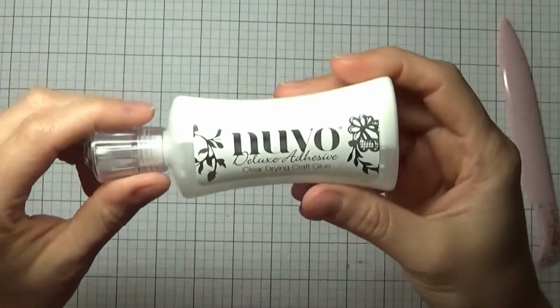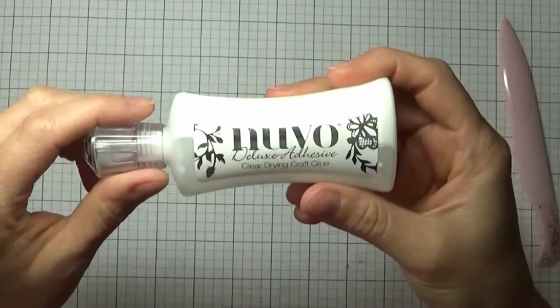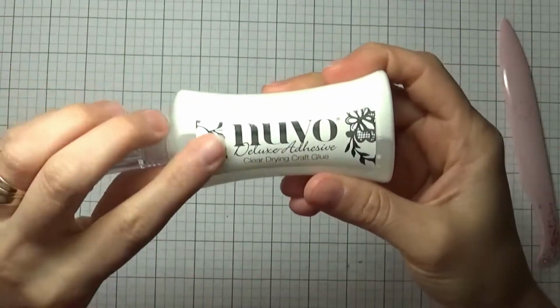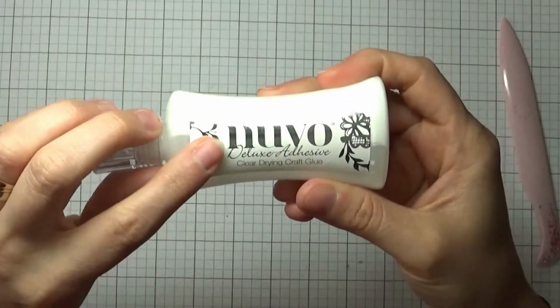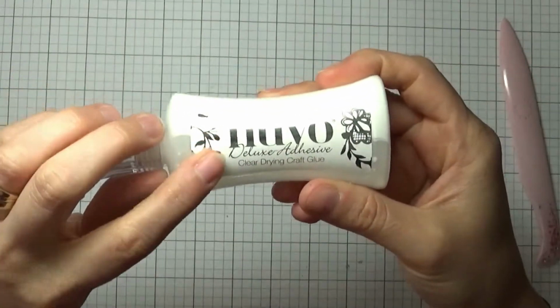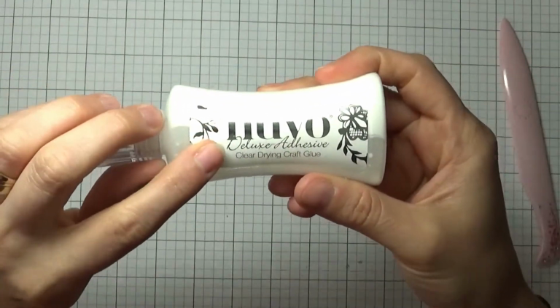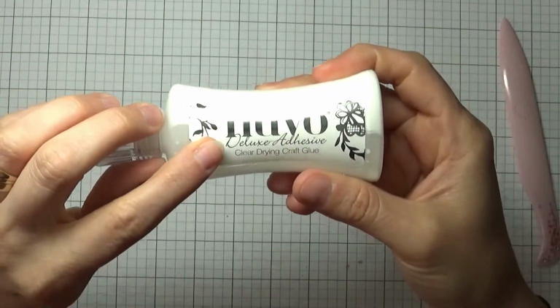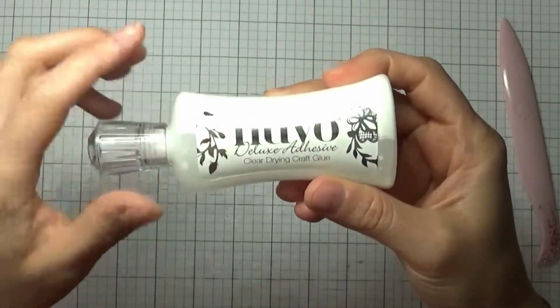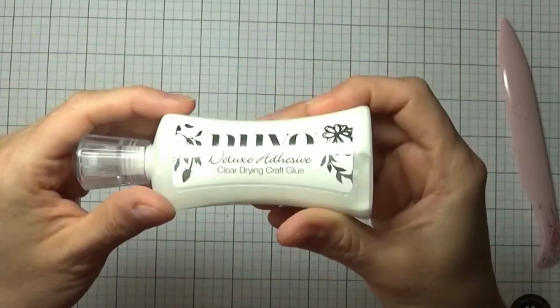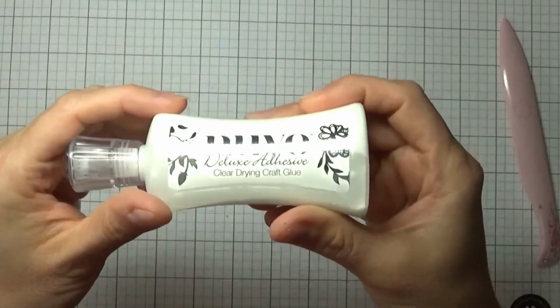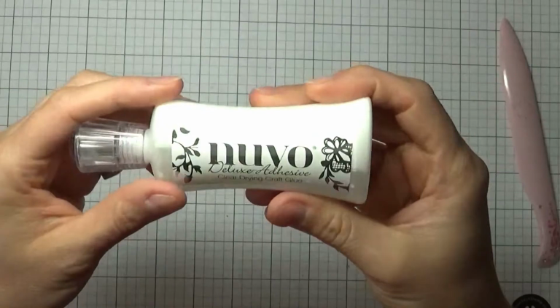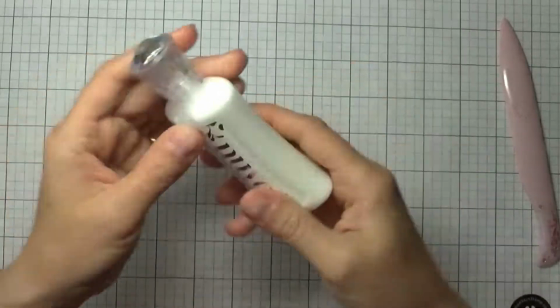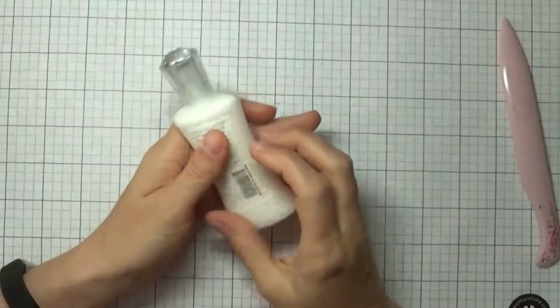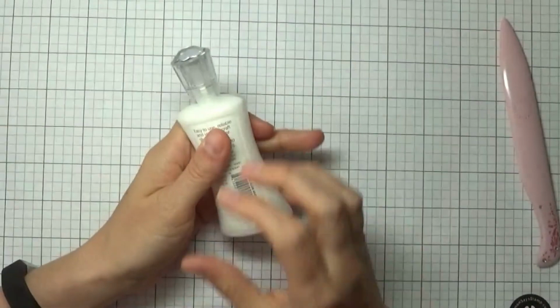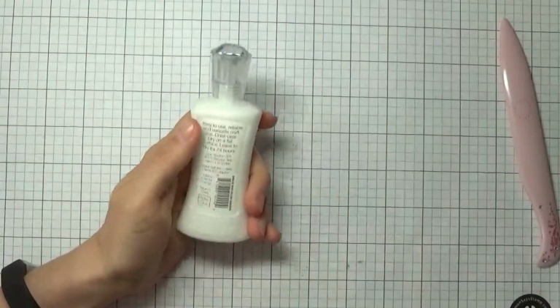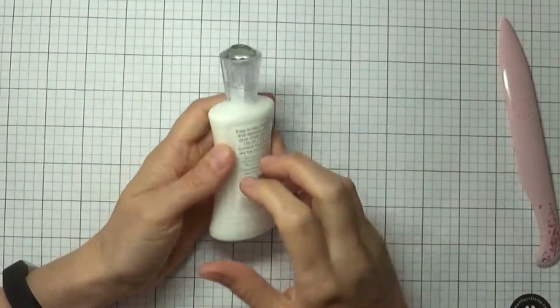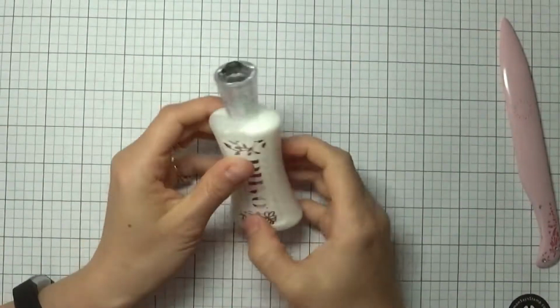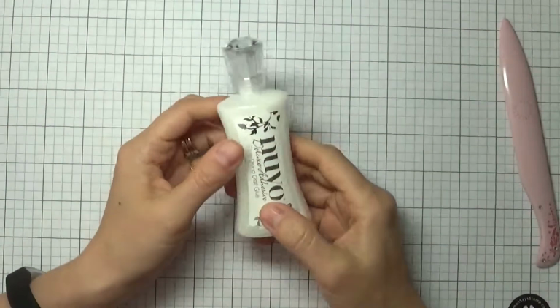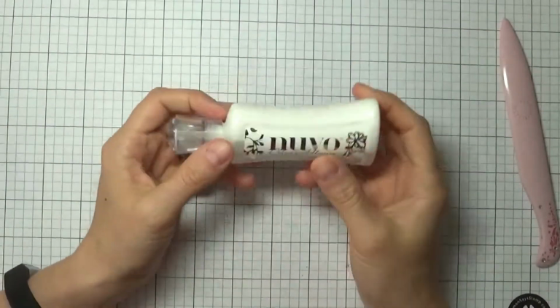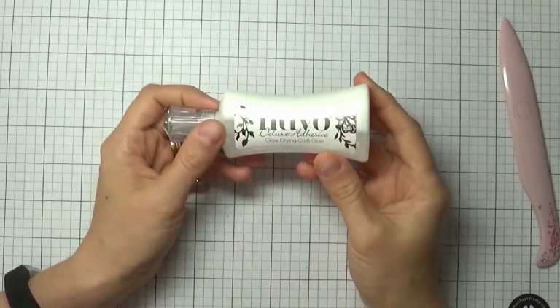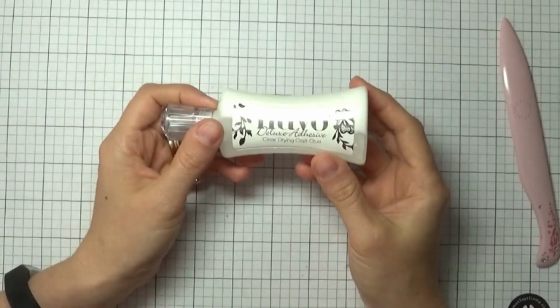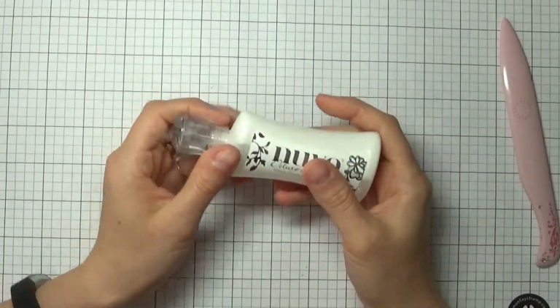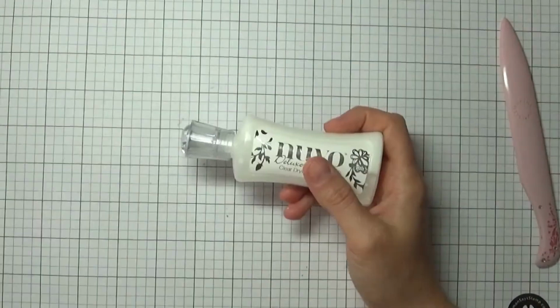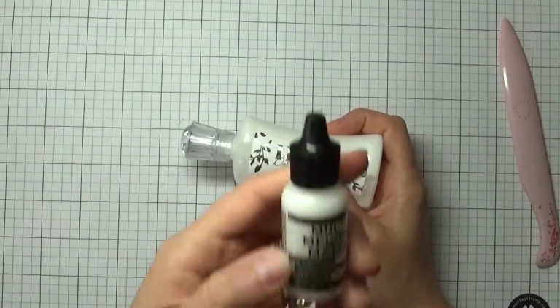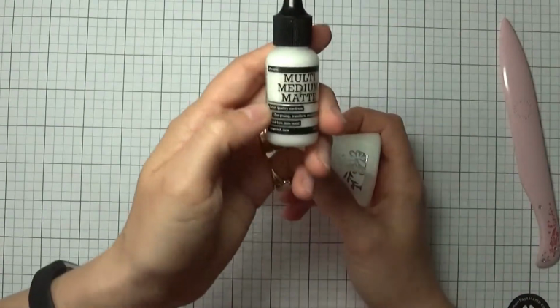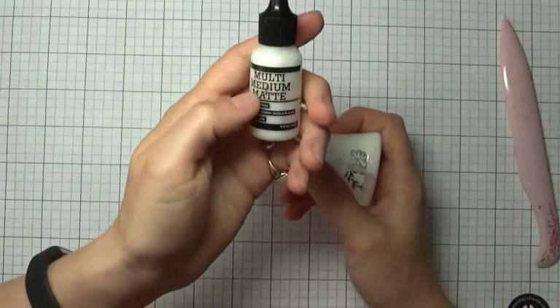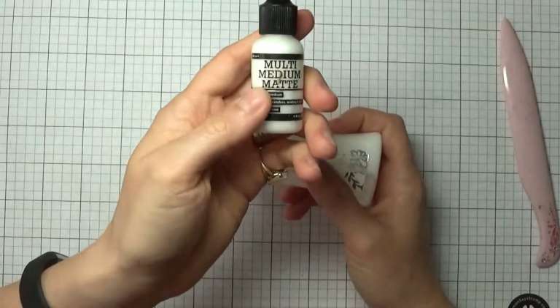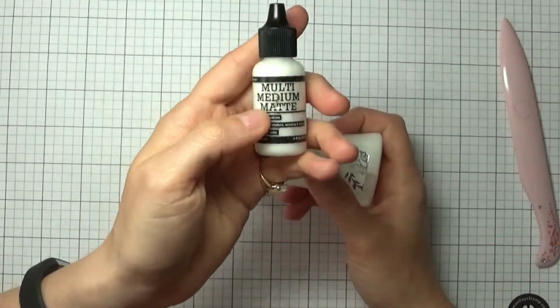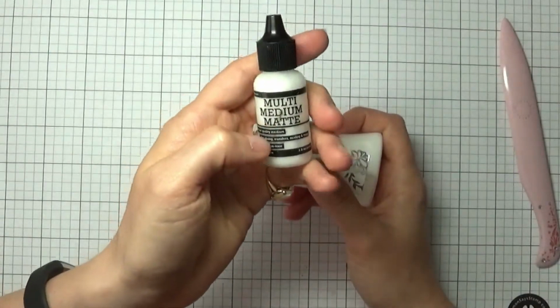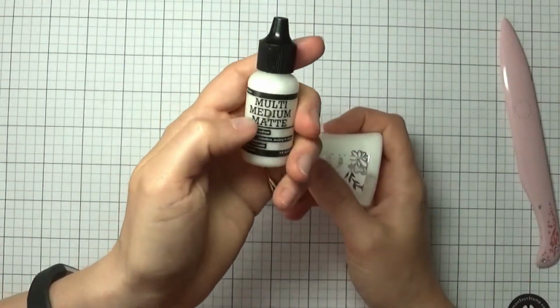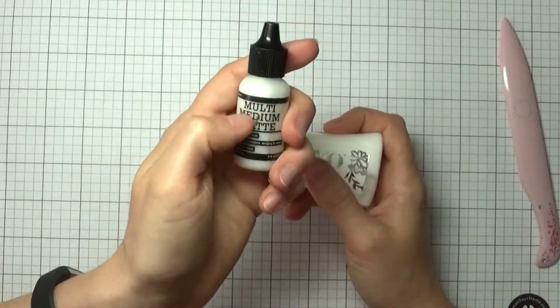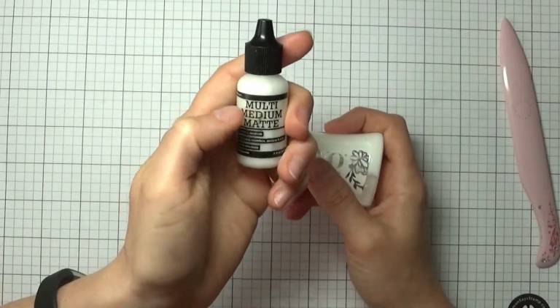As for wet adhesive, my favorite is this Nouveau Deluxe adhesive. I love that it dries clear, and there's a whole bunch of things I love about it. I used to really love the multi matte medium, but I've had problems with it.